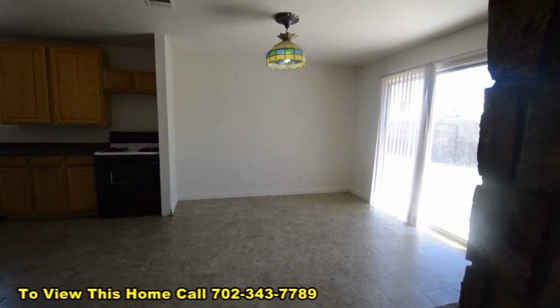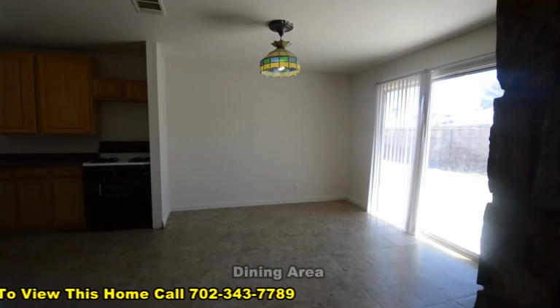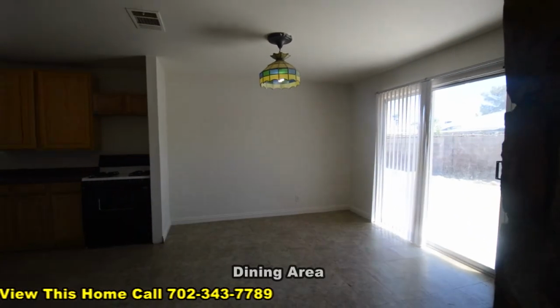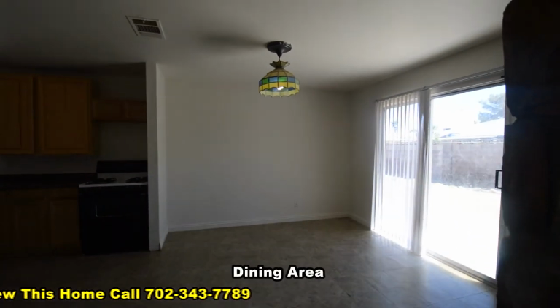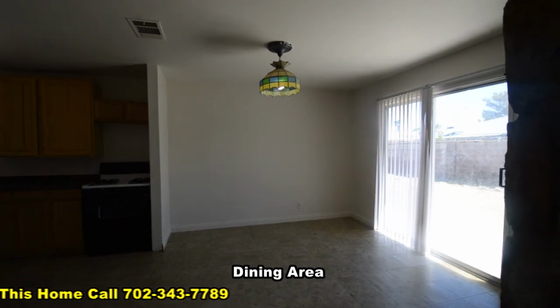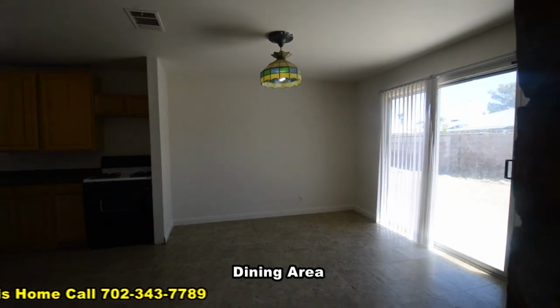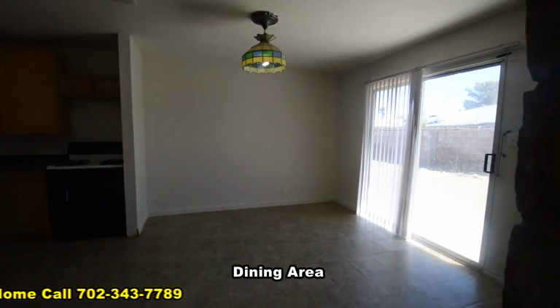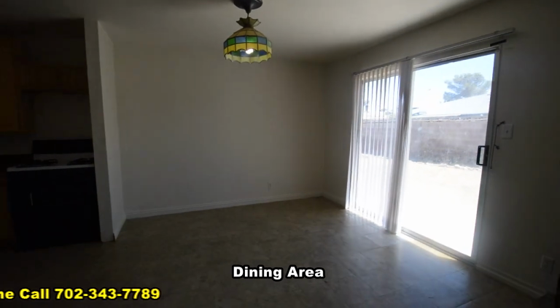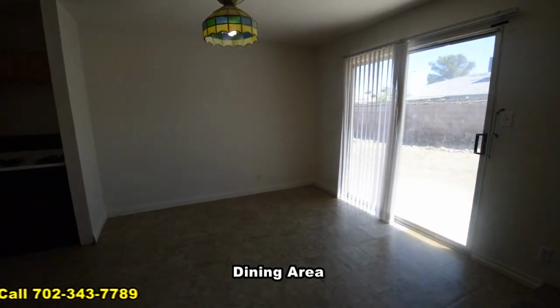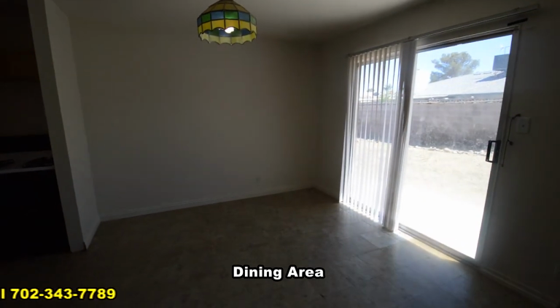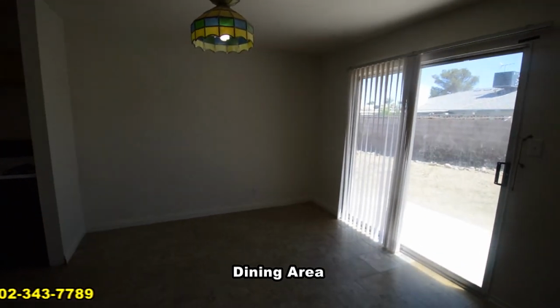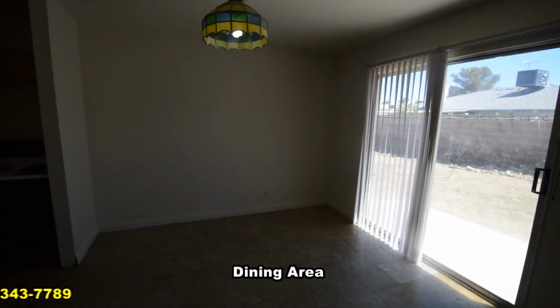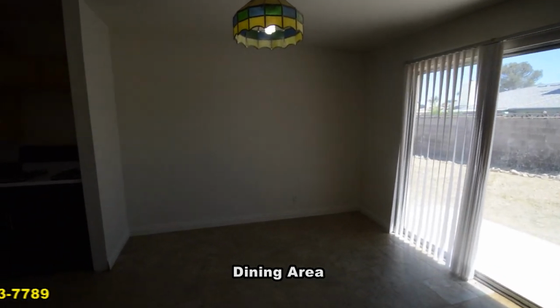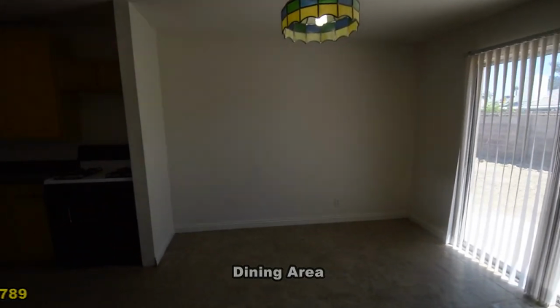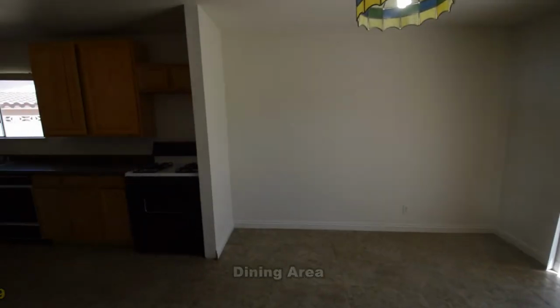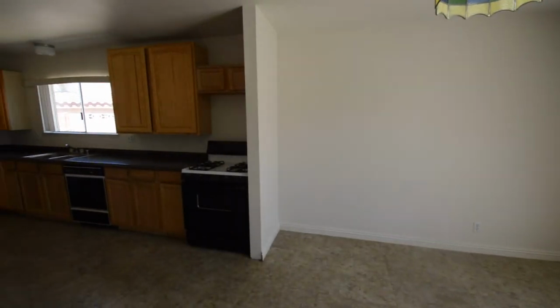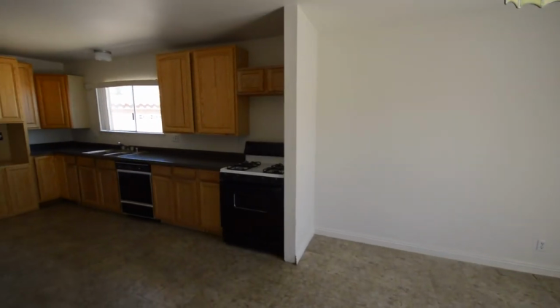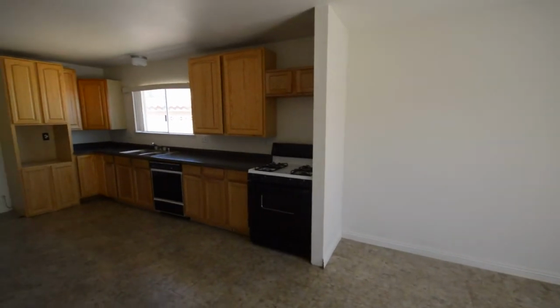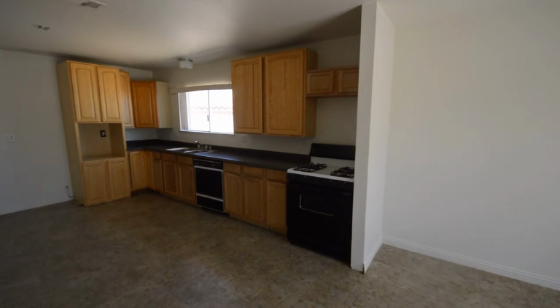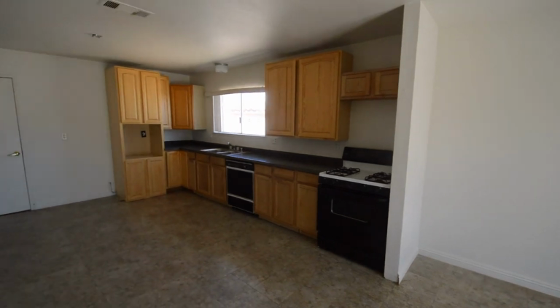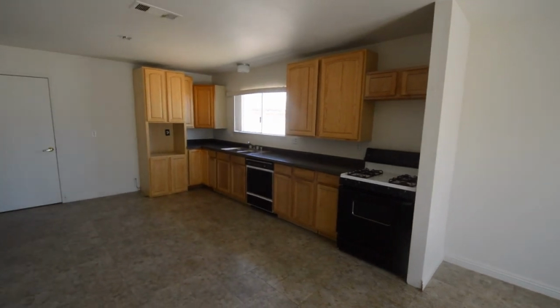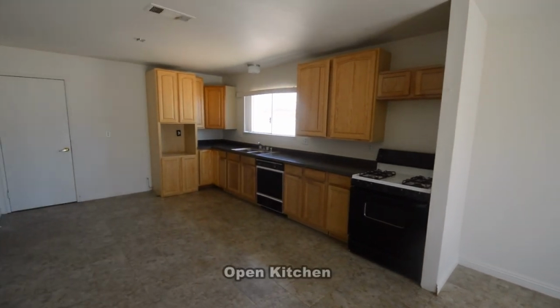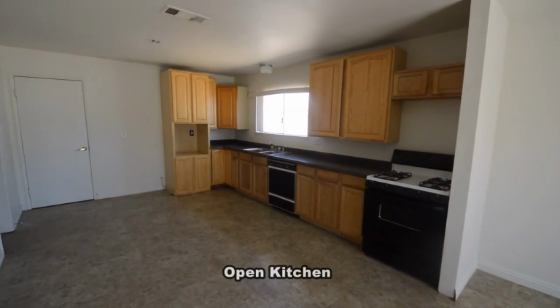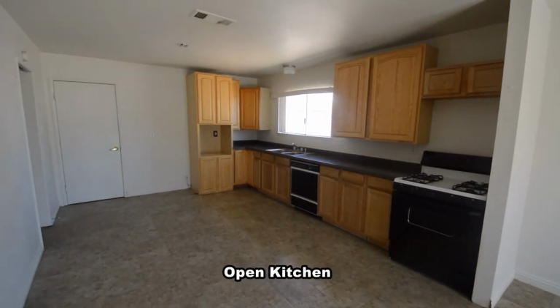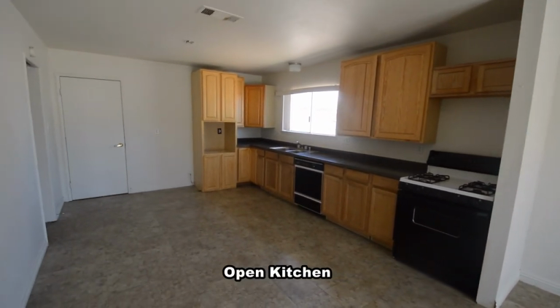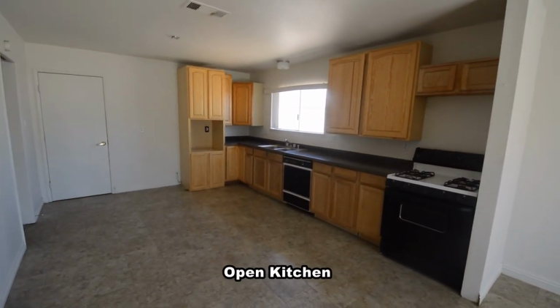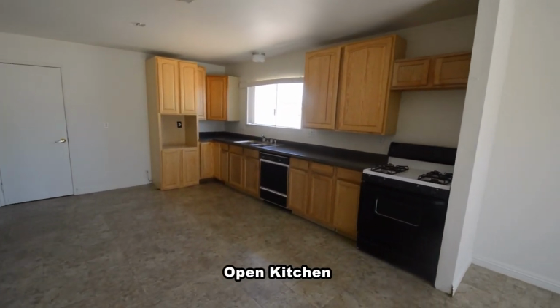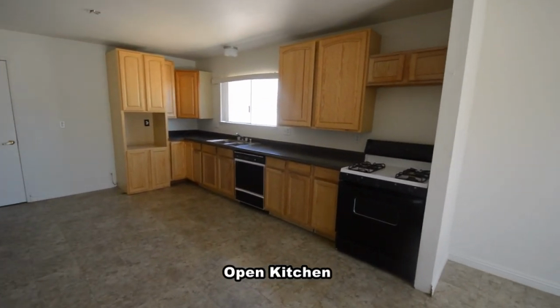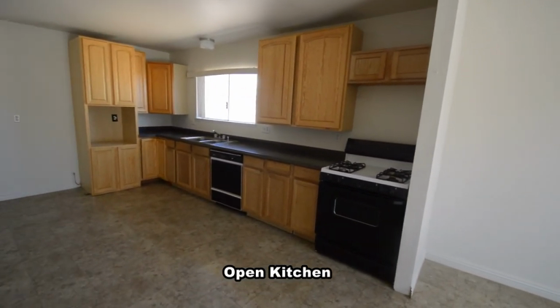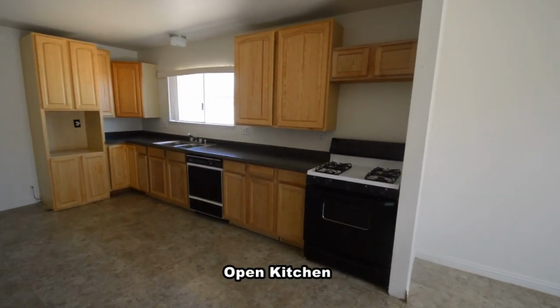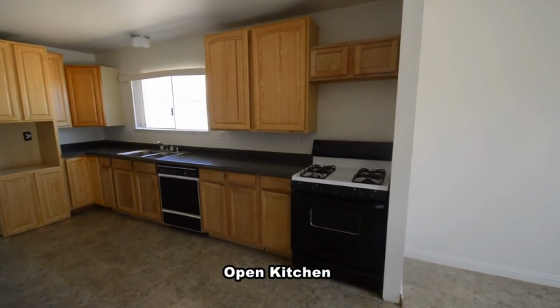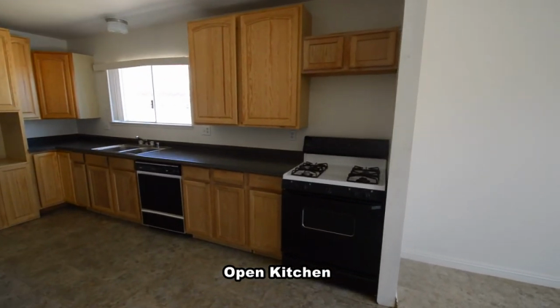The dining area and kitchen has a vinyl floor and a hanging light. The kitchen has new cabinets, laminate counters, and the stove and dishwasher.